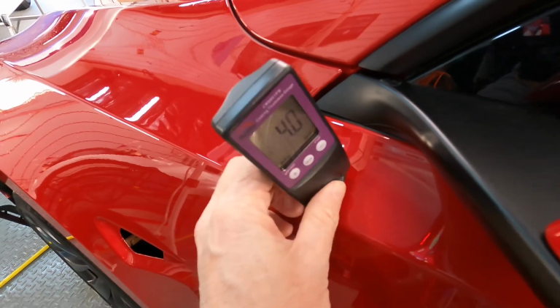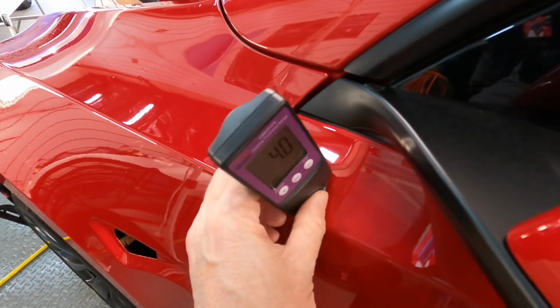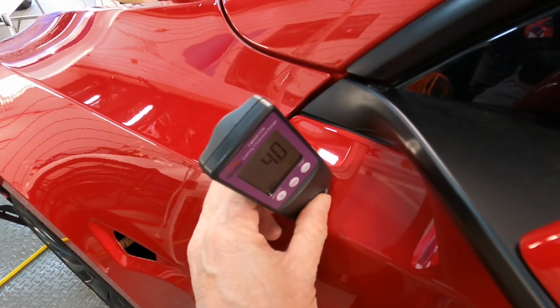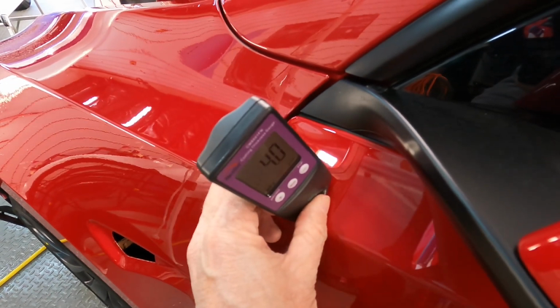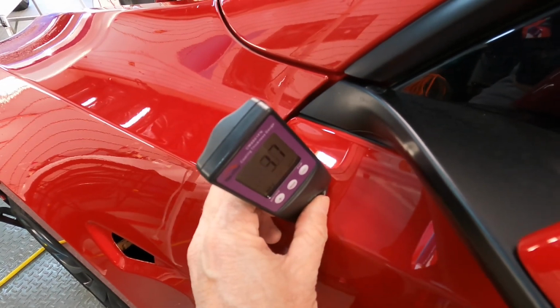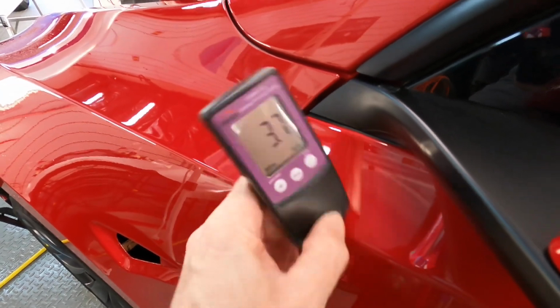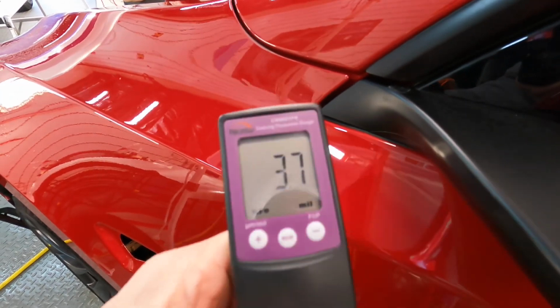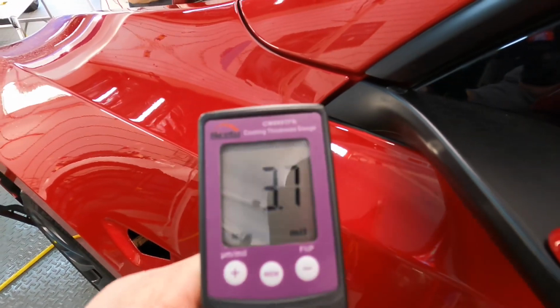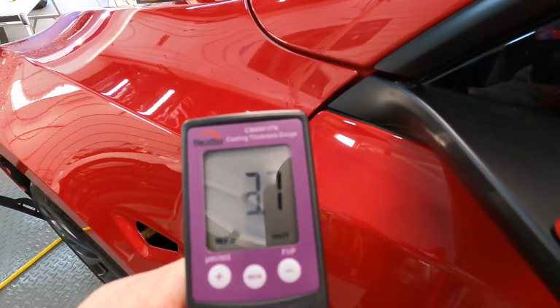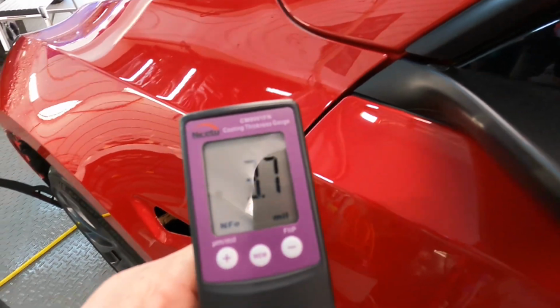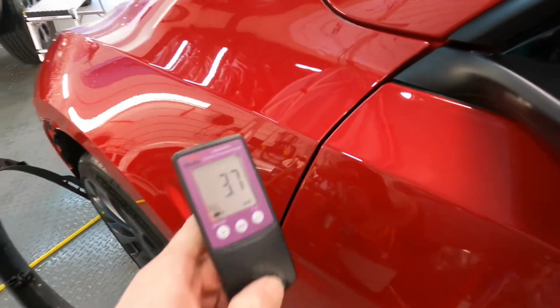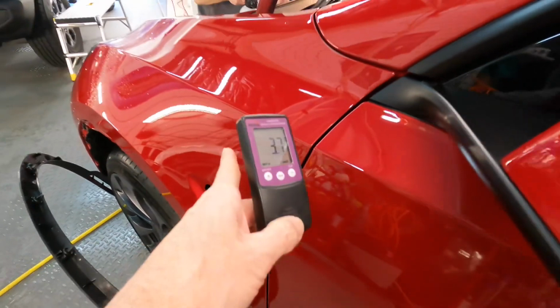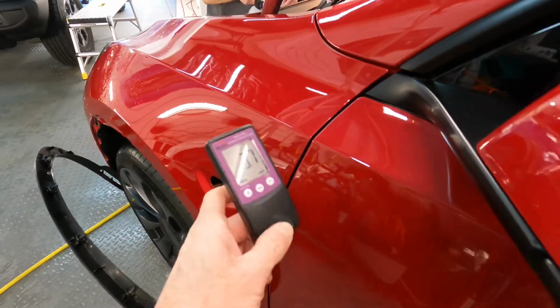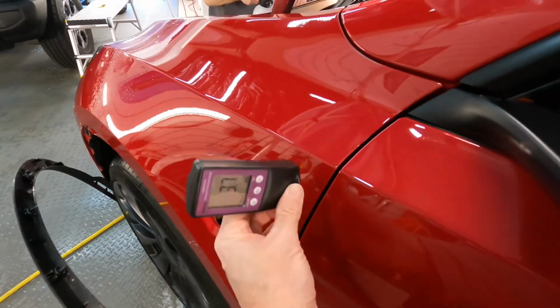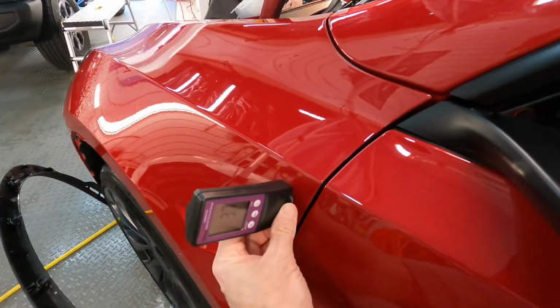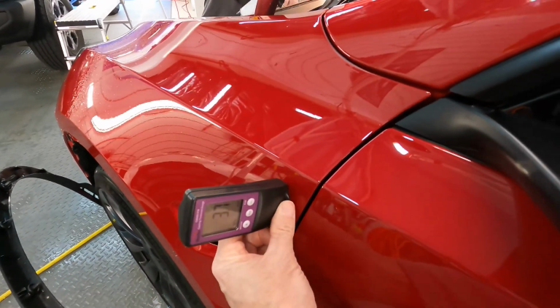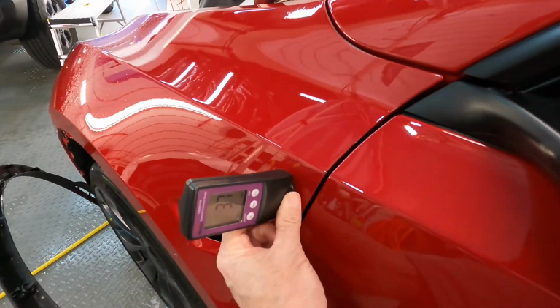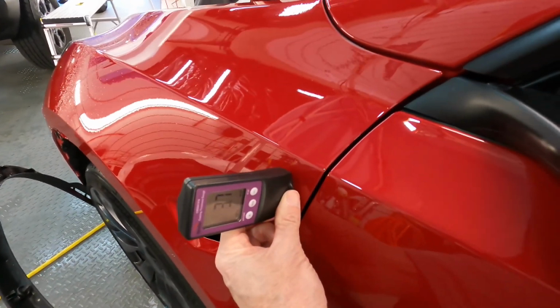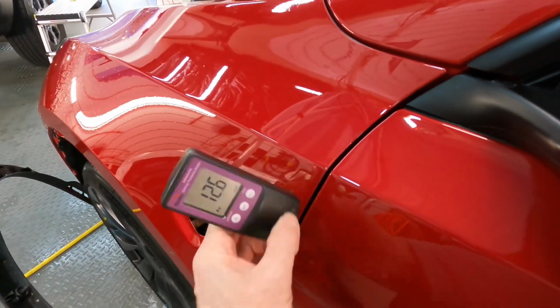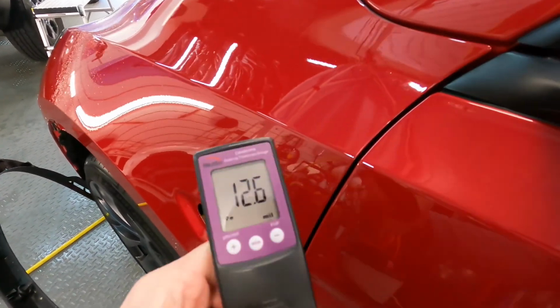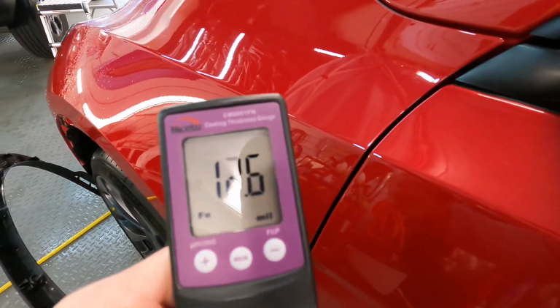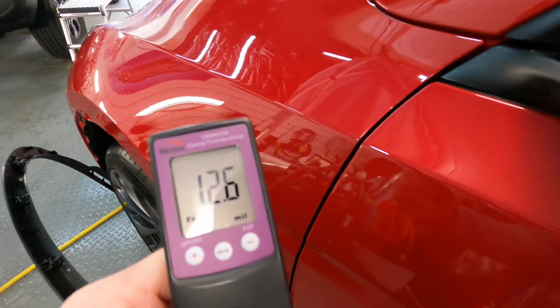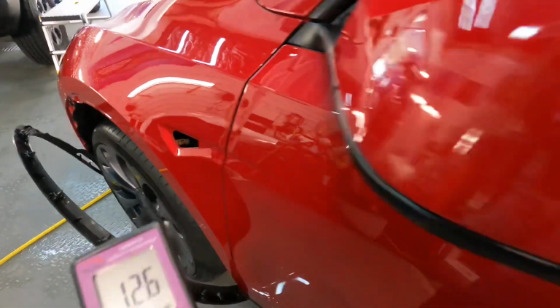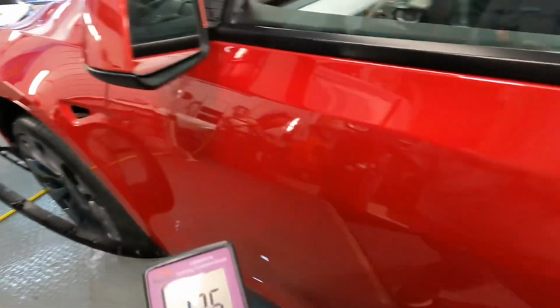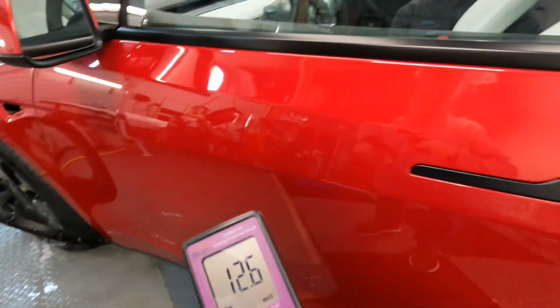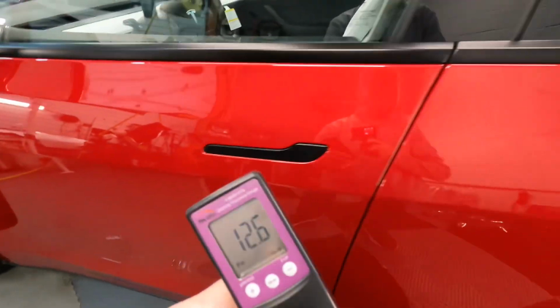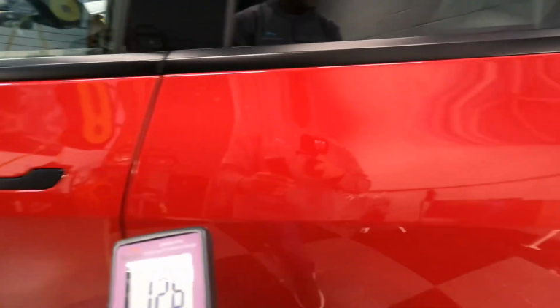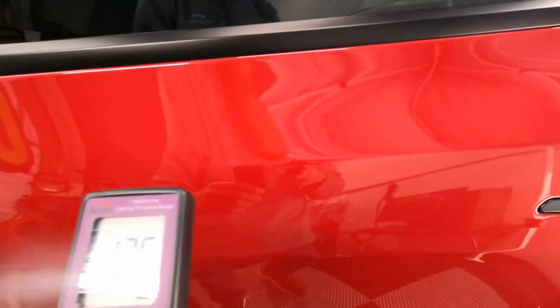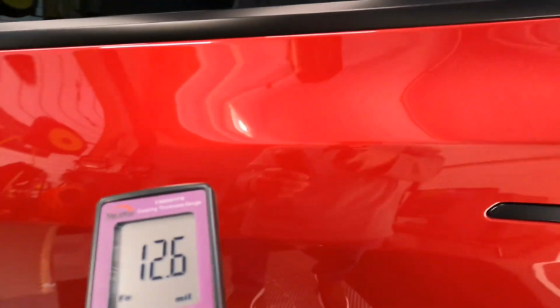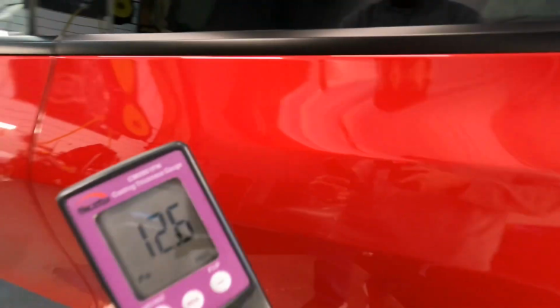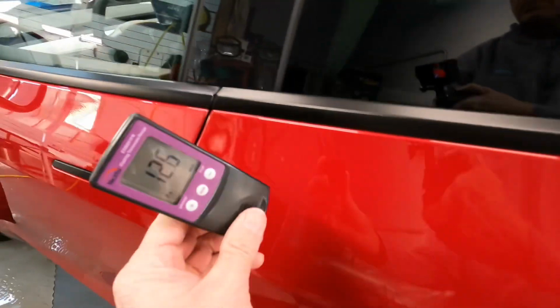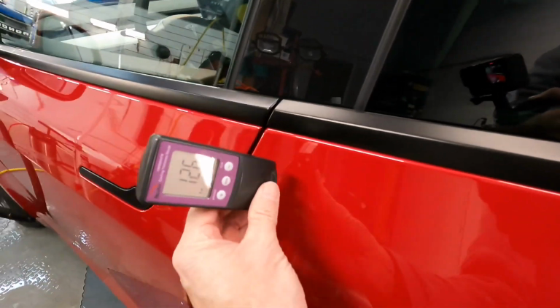Let's start with Tesla. On the door here we have 3.7 mils. Let's compare this to a fender that we applied PPF film to — that jumps up to 12. So that's the importance of film and coatings, especially on a Tesla.